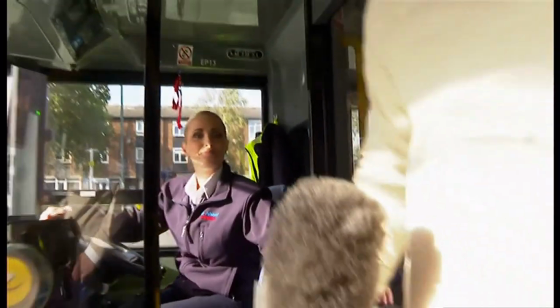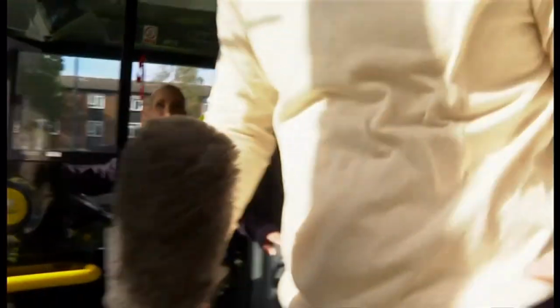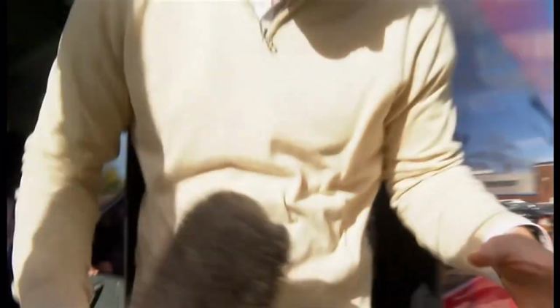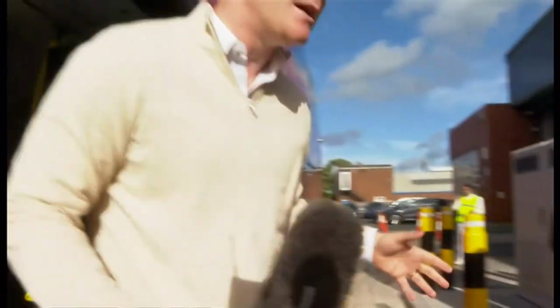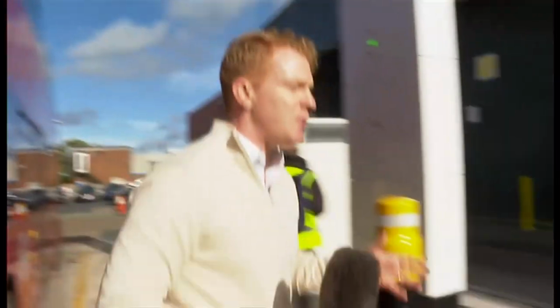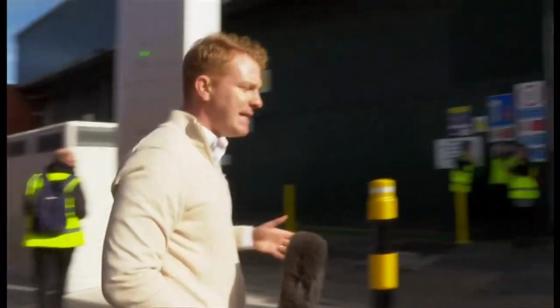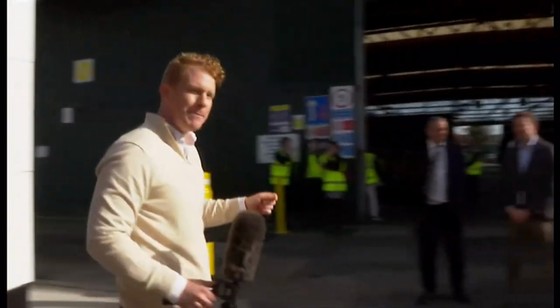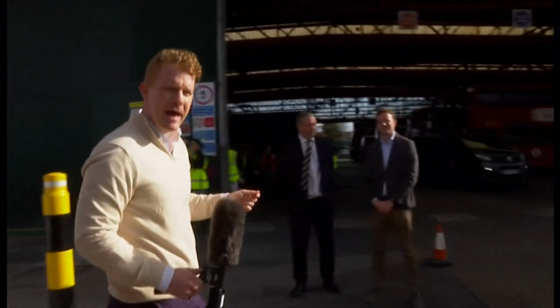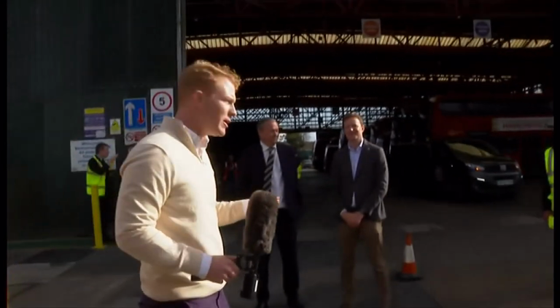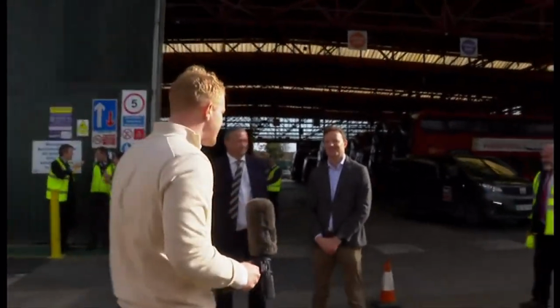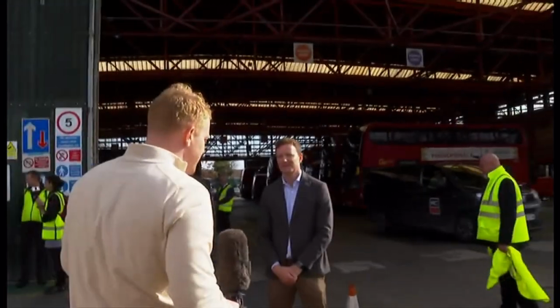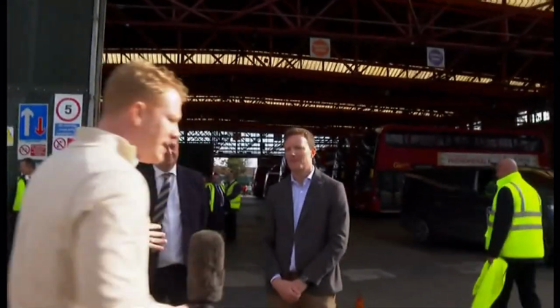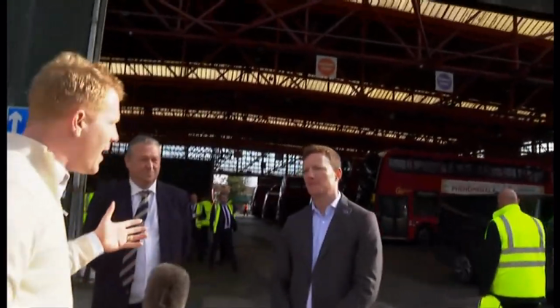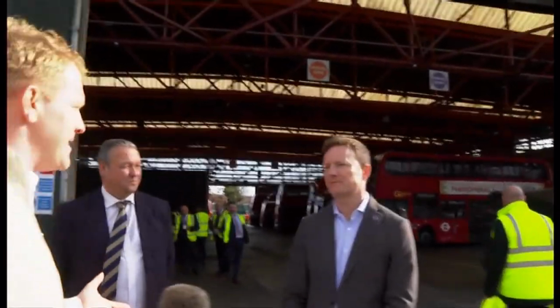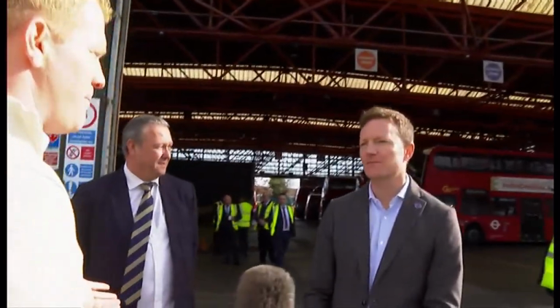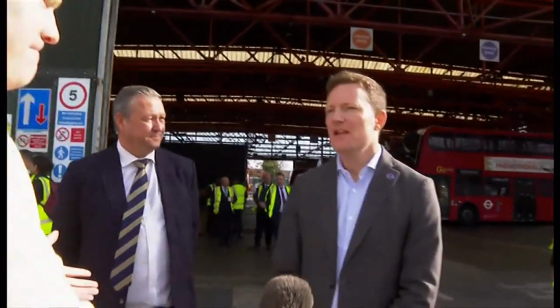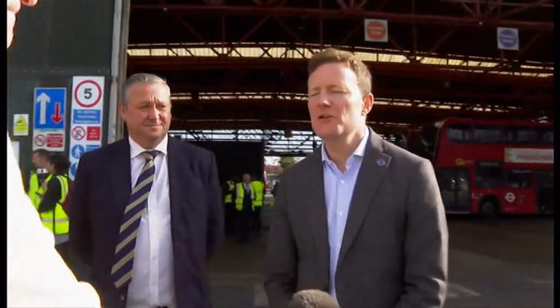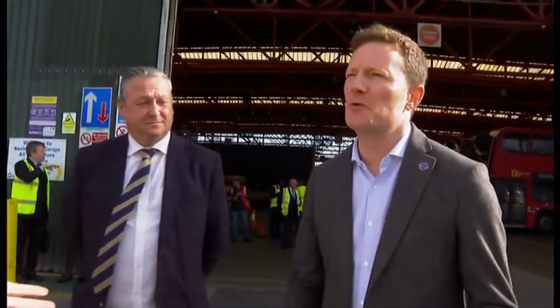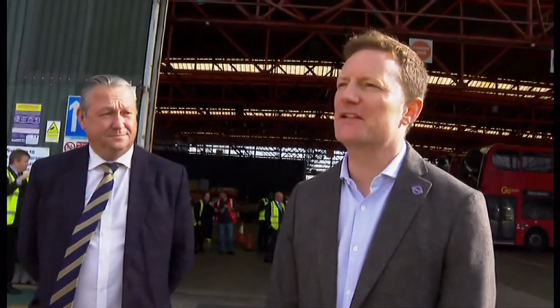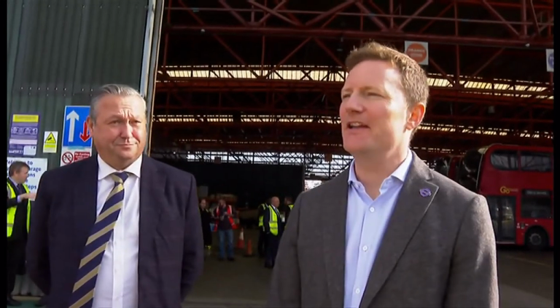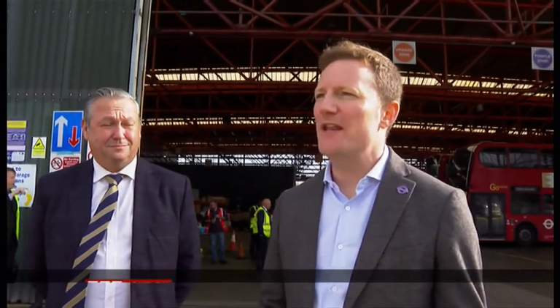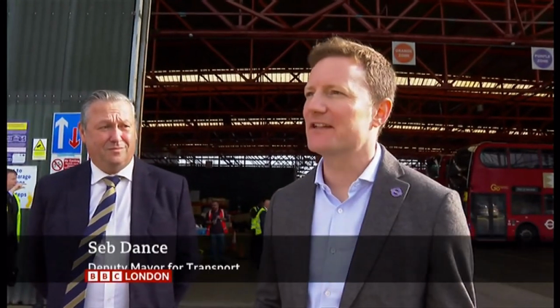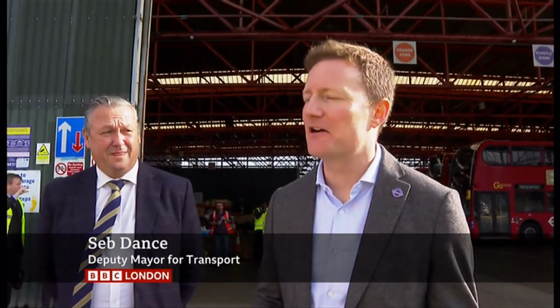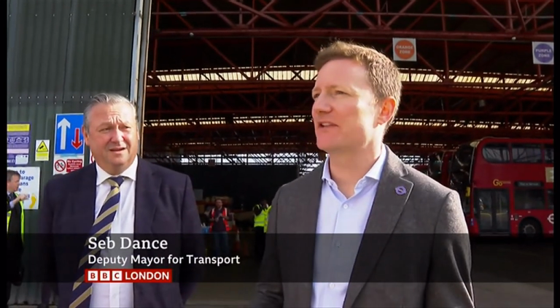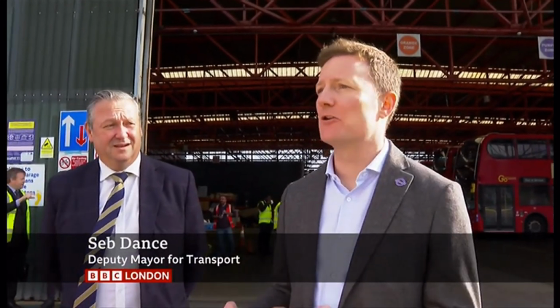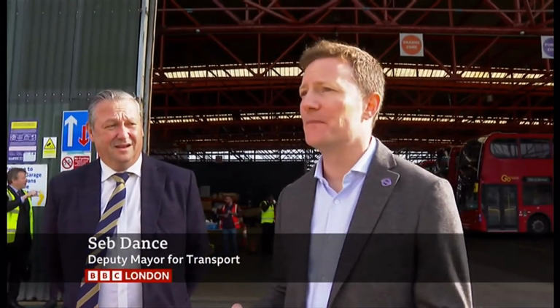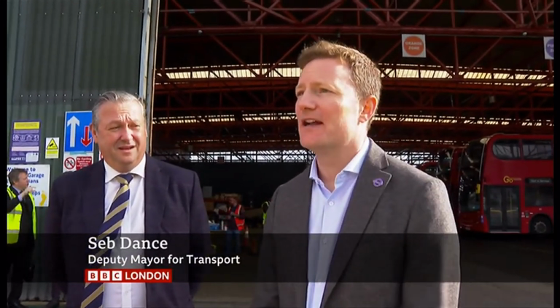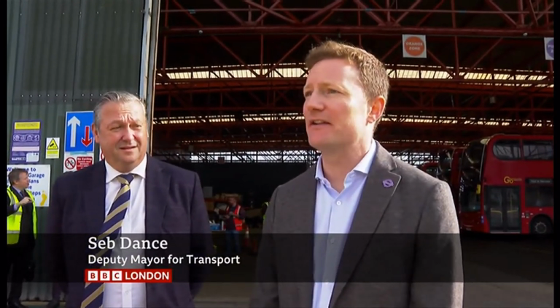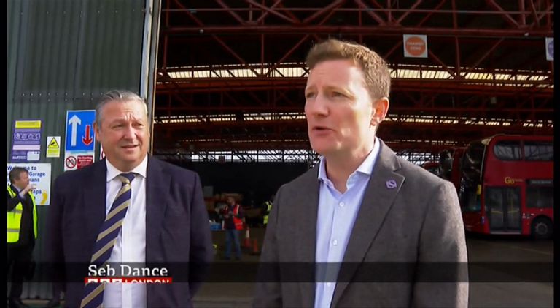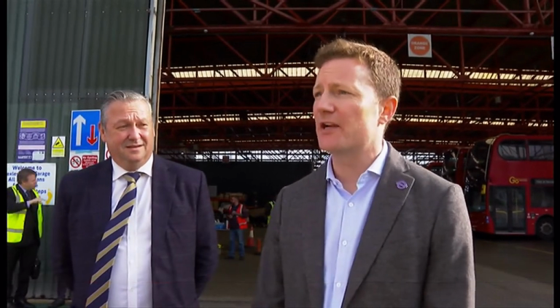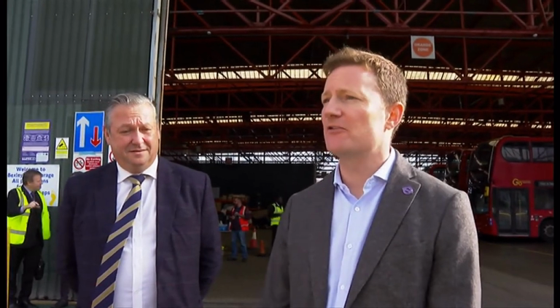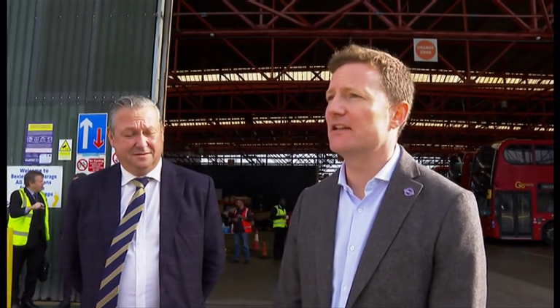Let's nip out here and speak to Seb Dance, who is the Deputy Mayor for Transport. Seb, just explain why is this an important moment? It's hugely important because we have to get our bus fleet zero emission. There is a huge air quality crisis in London.